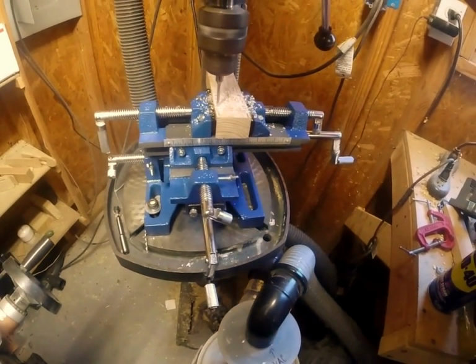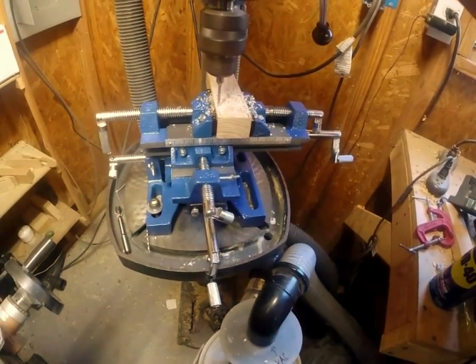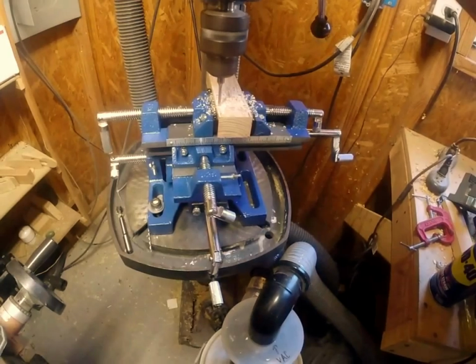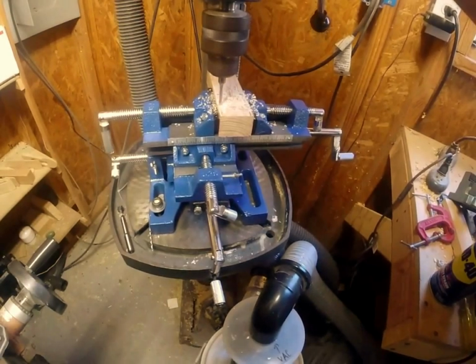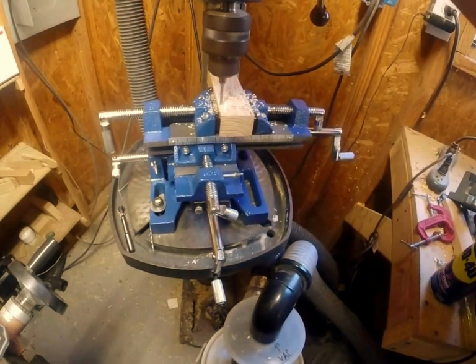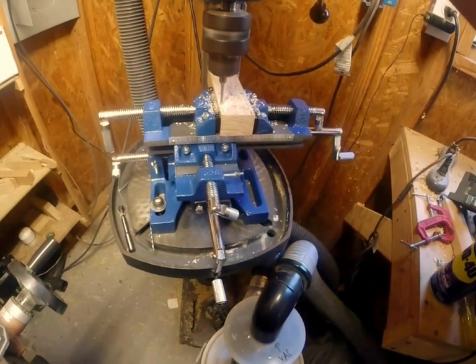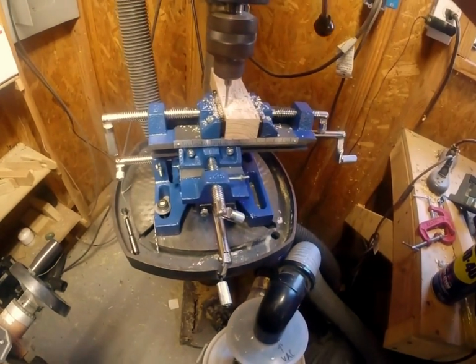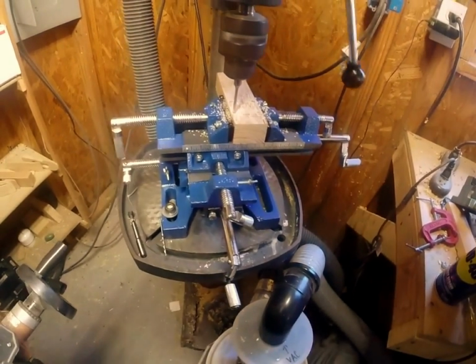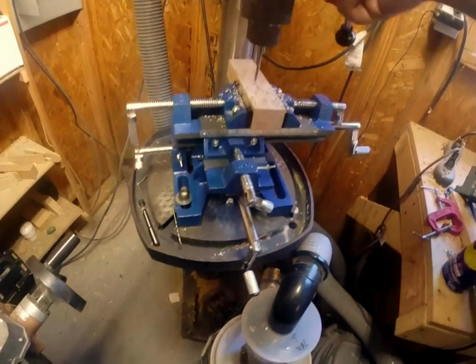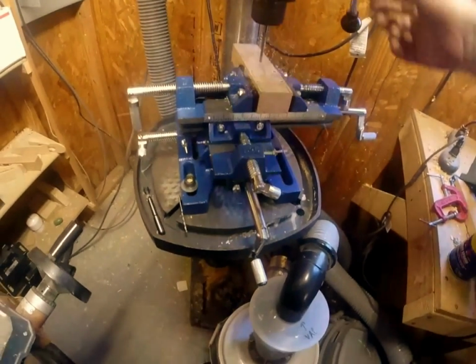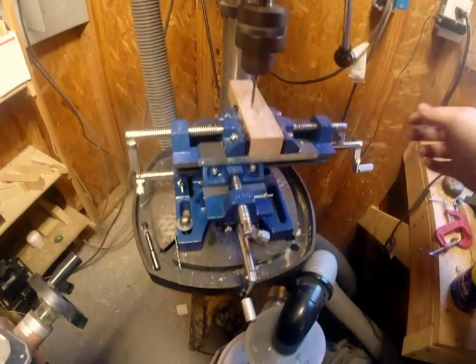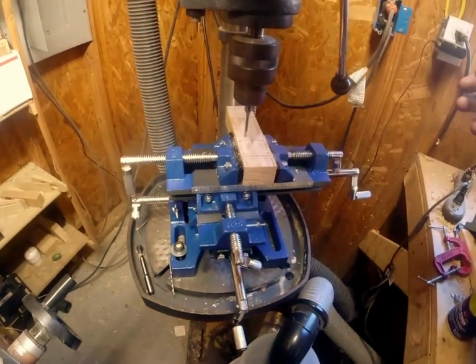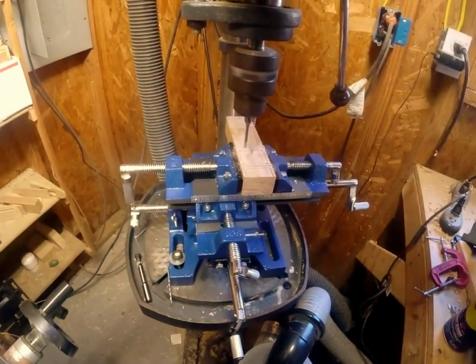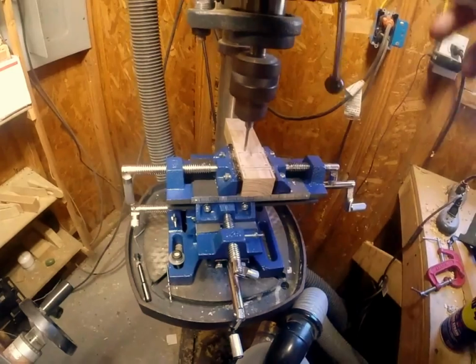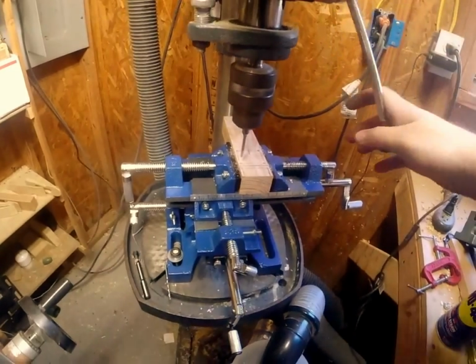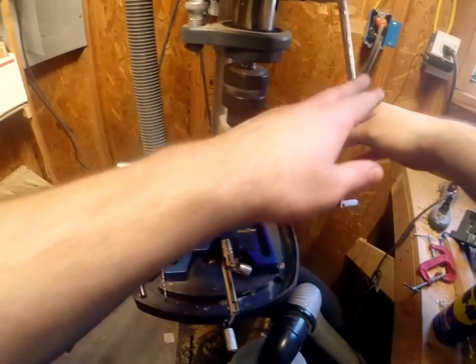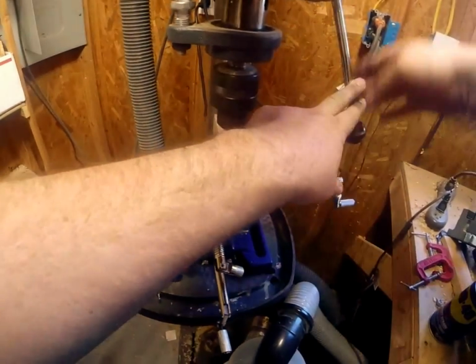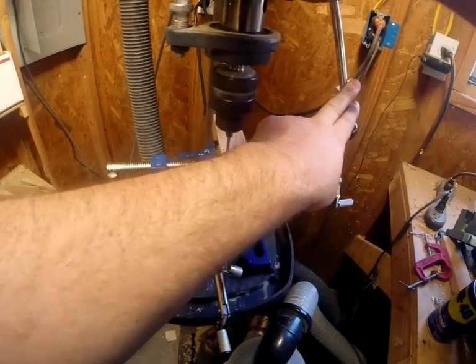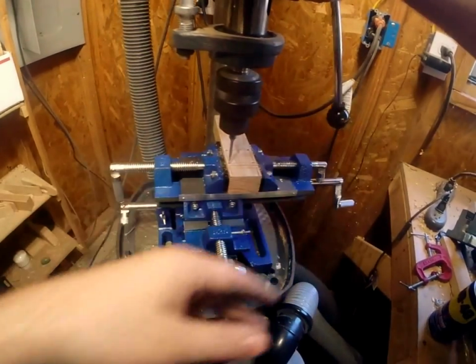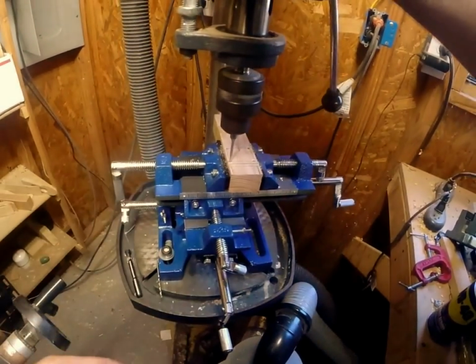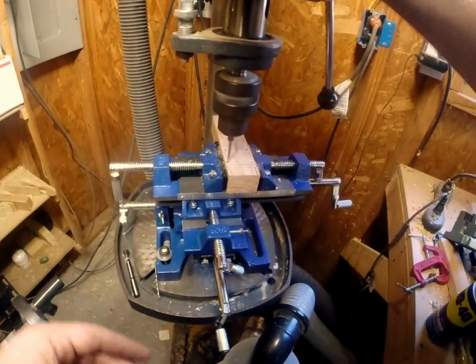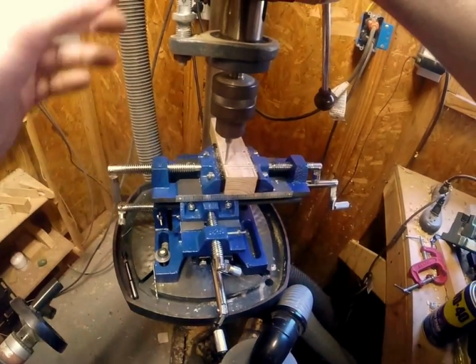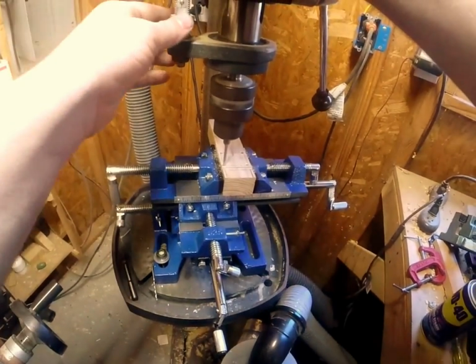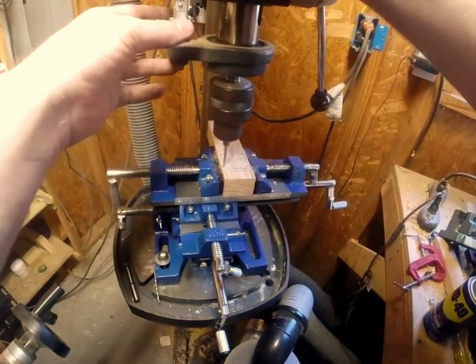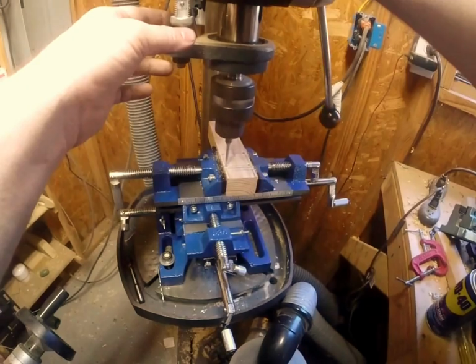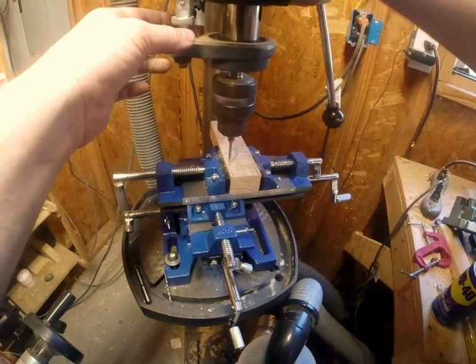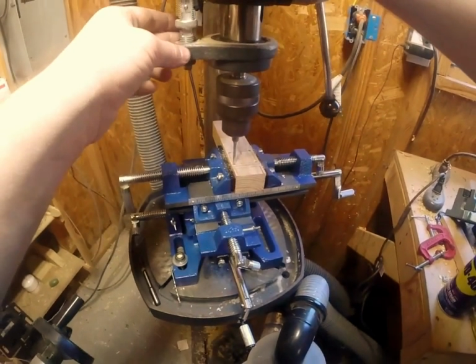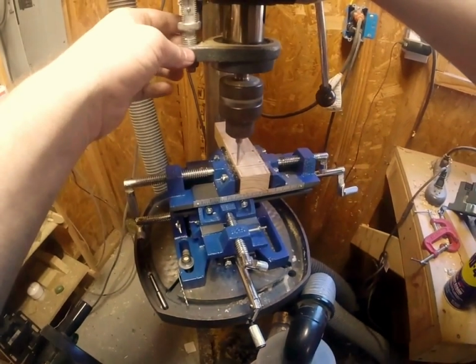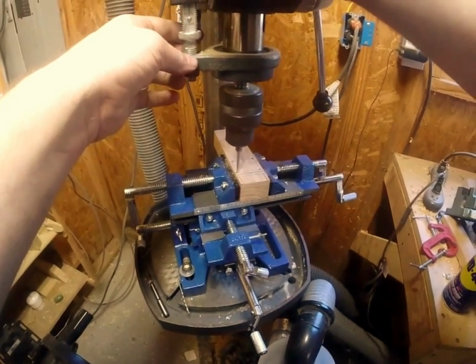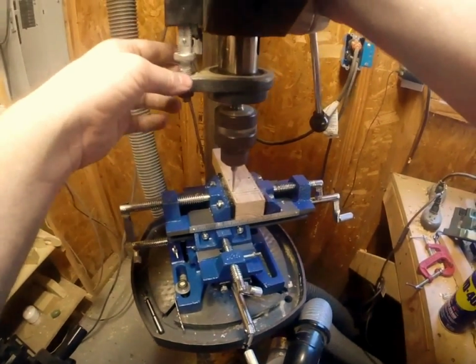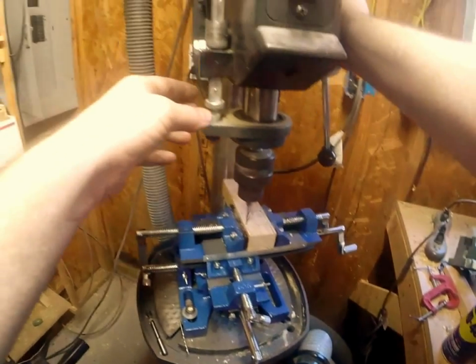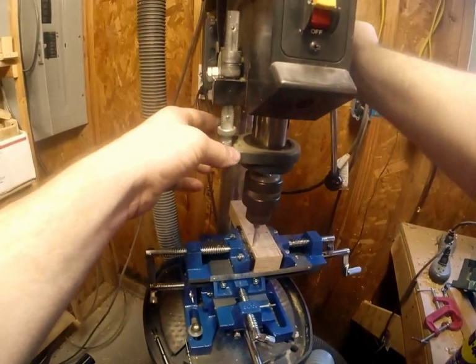I'm not particularly fond of this cross slide vice — it's got what we call a lot of play in it. That just makes for a sloppy job. Now that I've plunge cut all four corners, I'm going to adjust my depth so it'll hold.